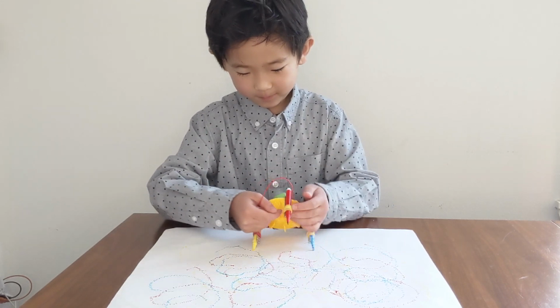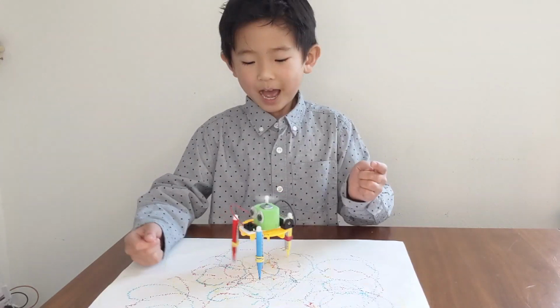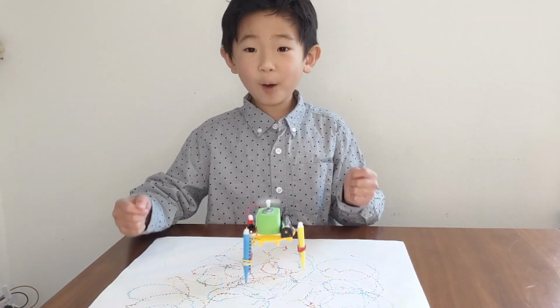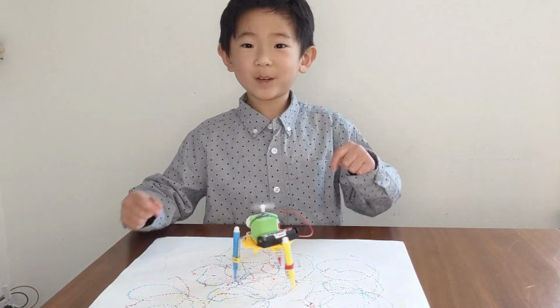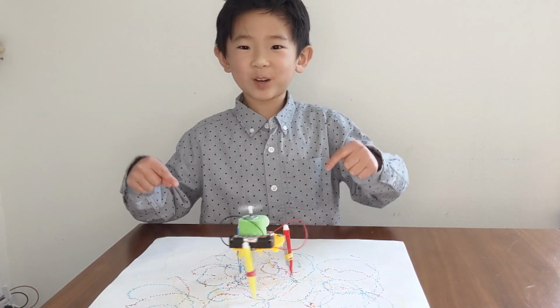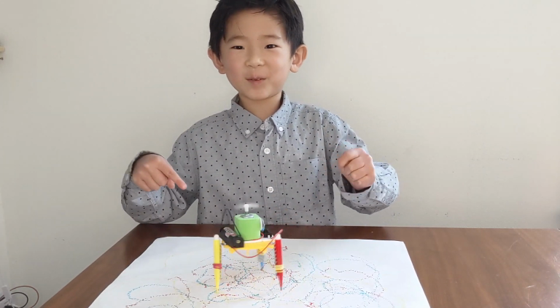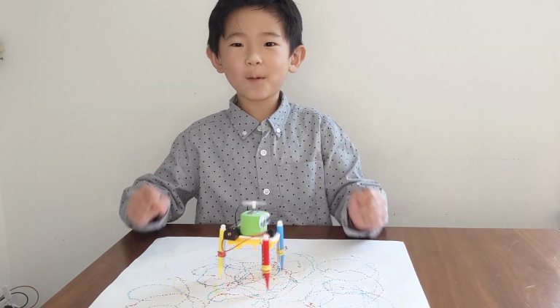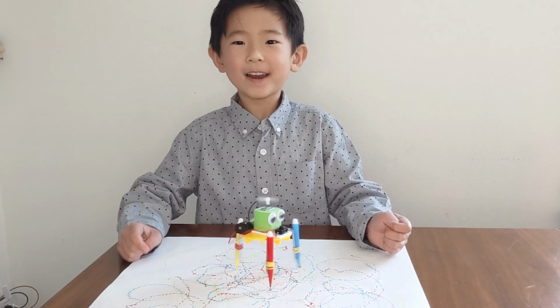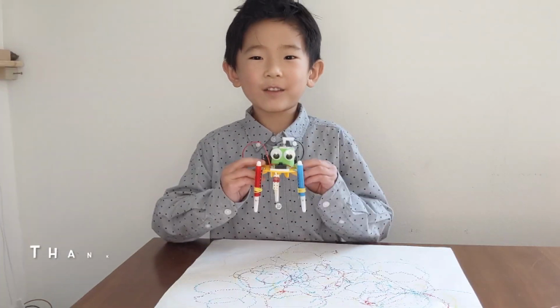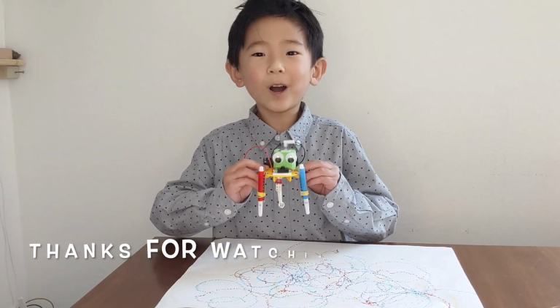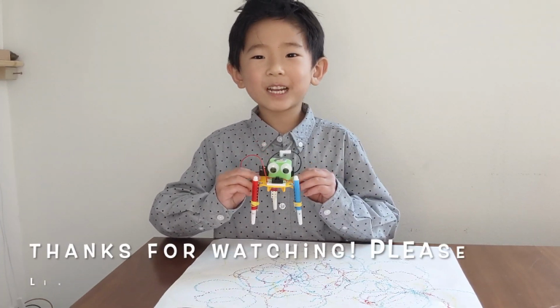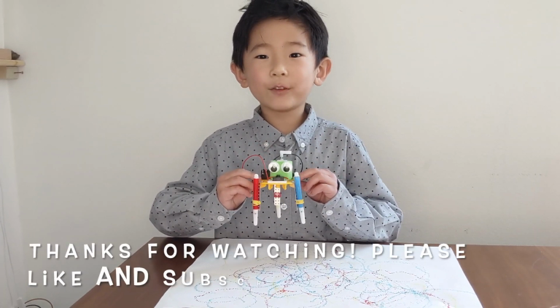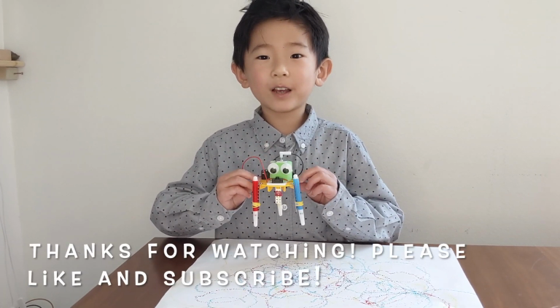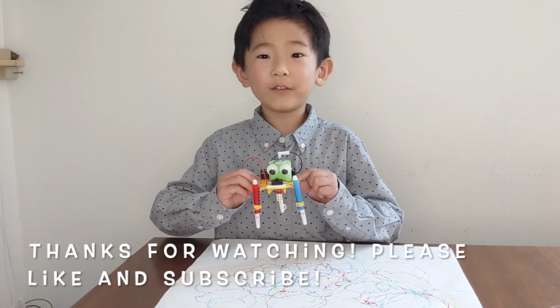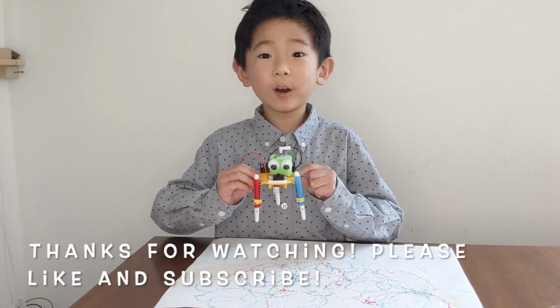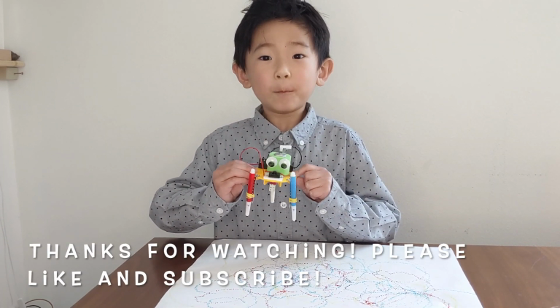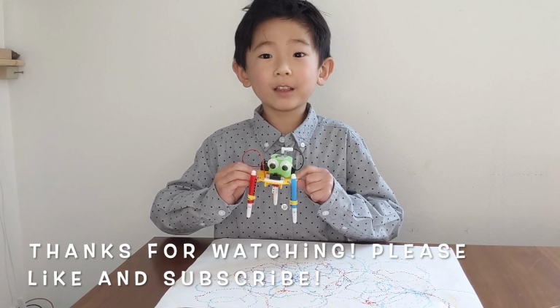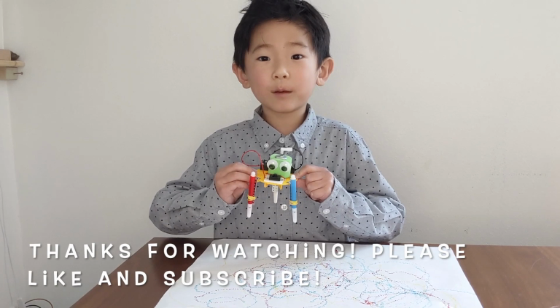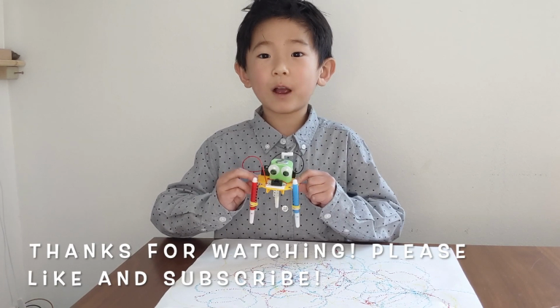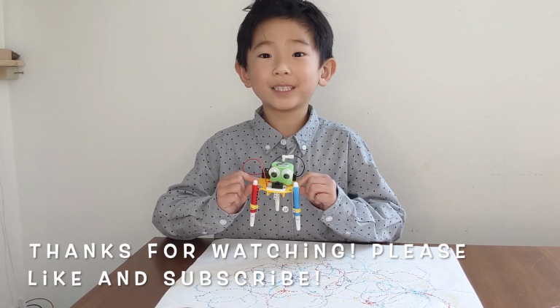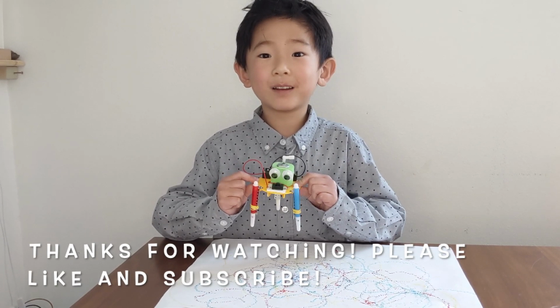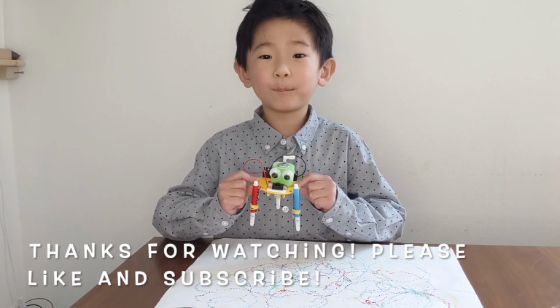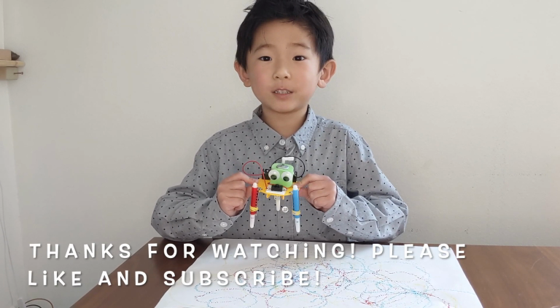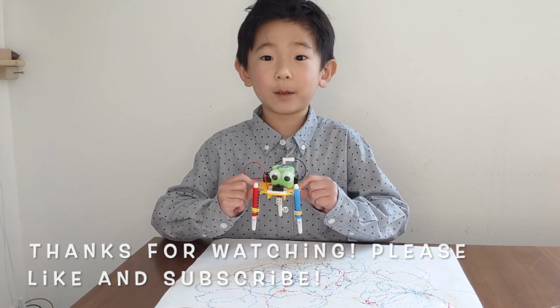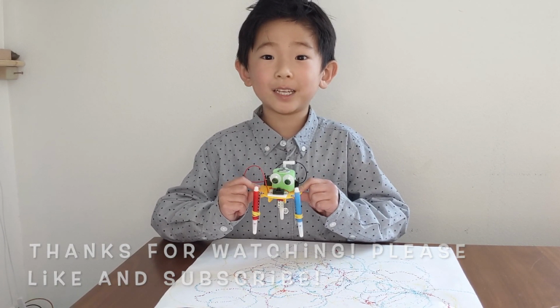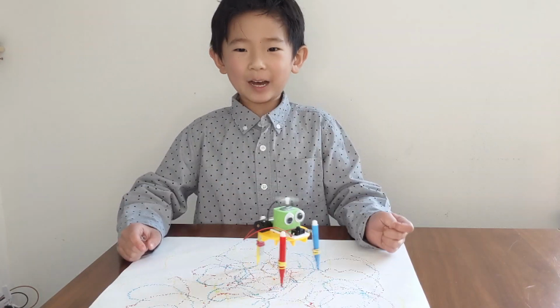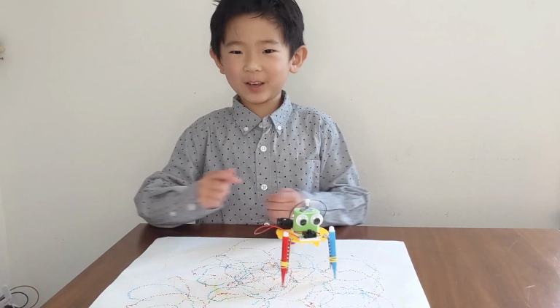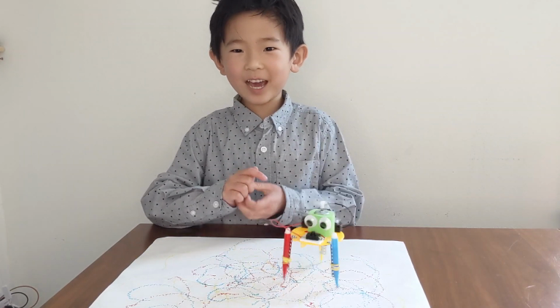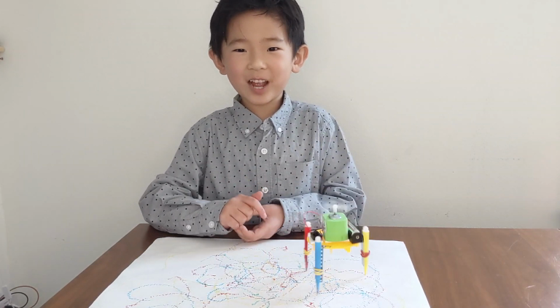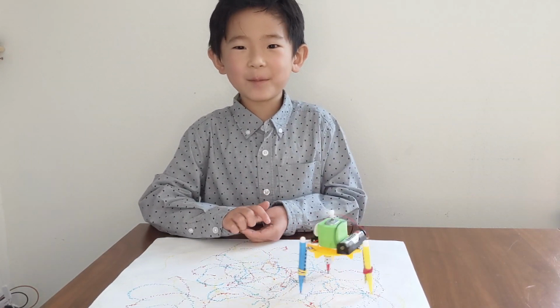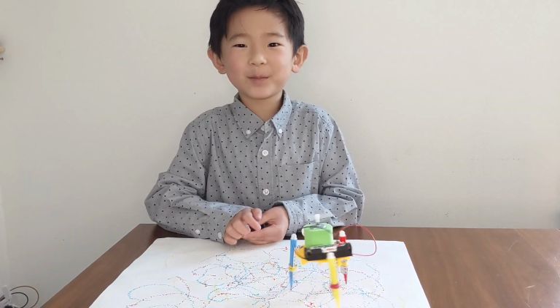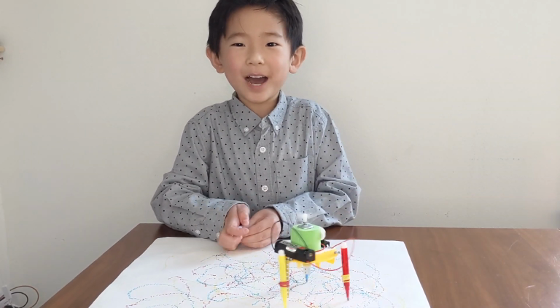I hope you enjoyed the robot. Thanks for watching. If you like my video, hit the subscribe button and press the like button. I'll see you next time. Goodbye.